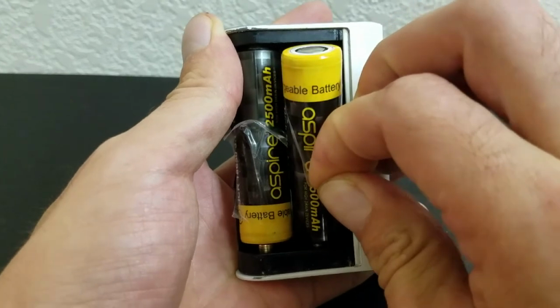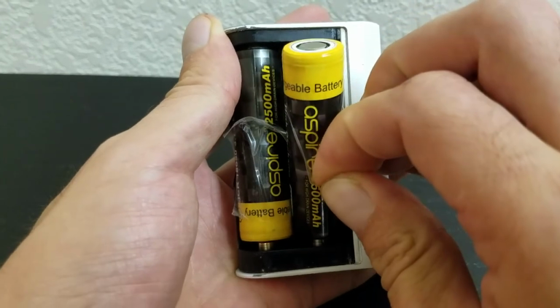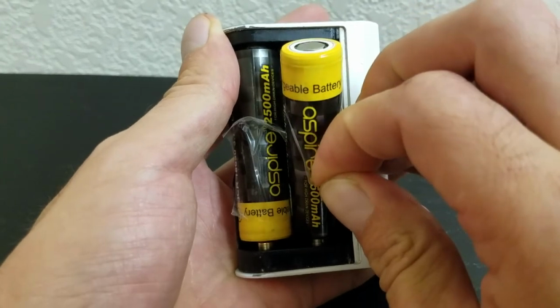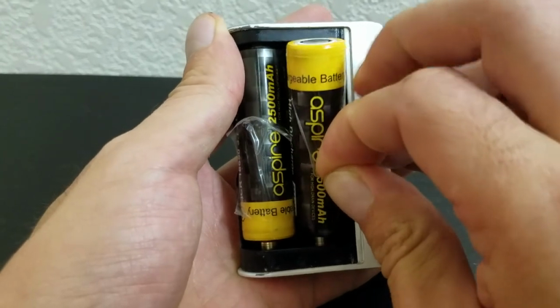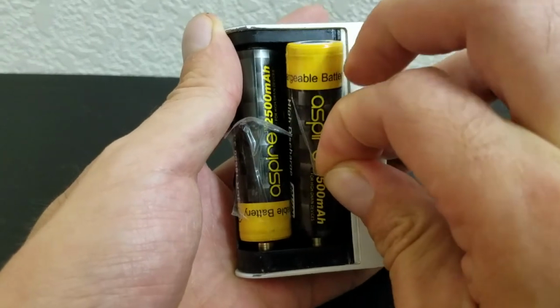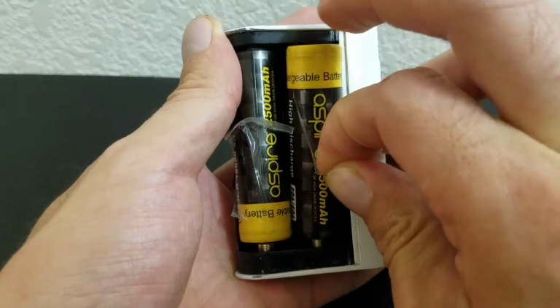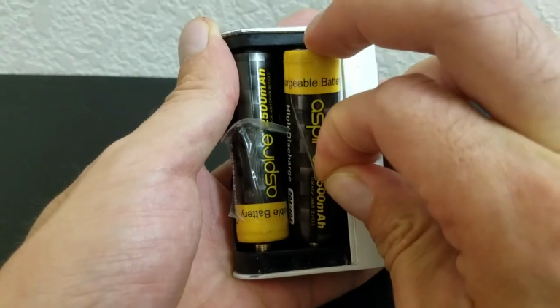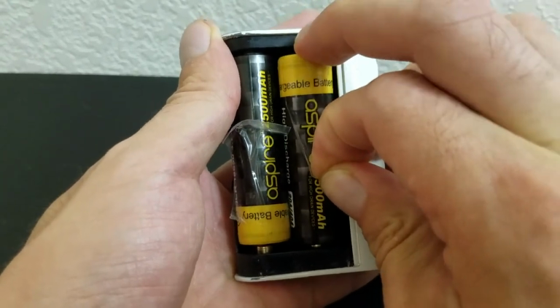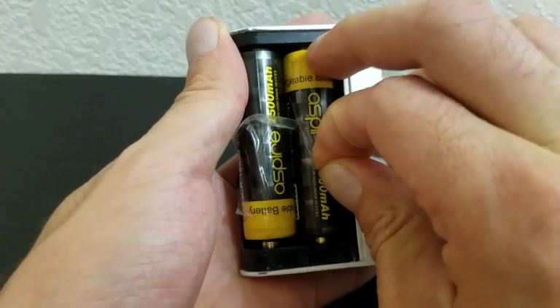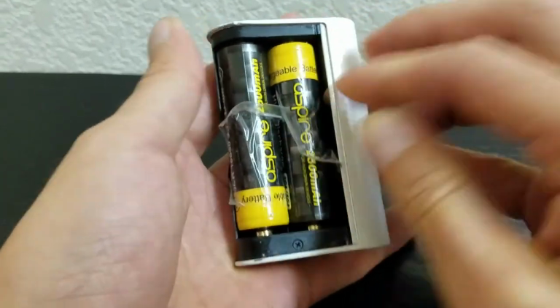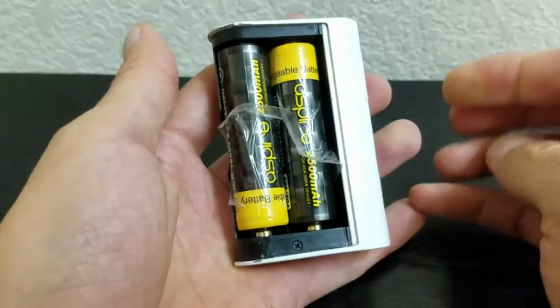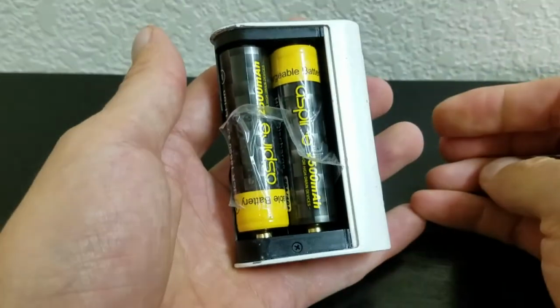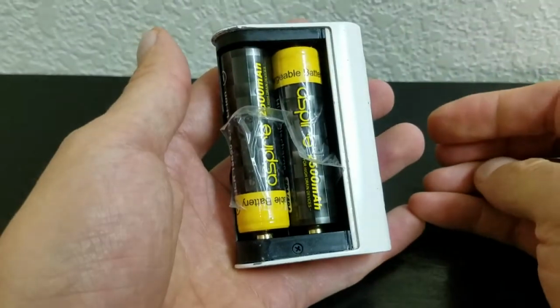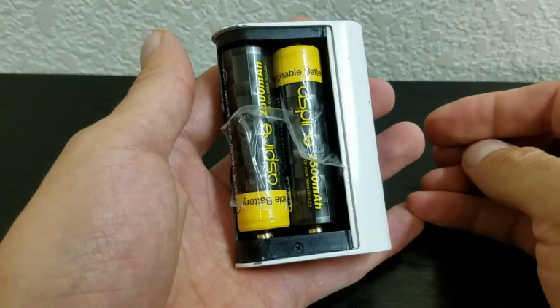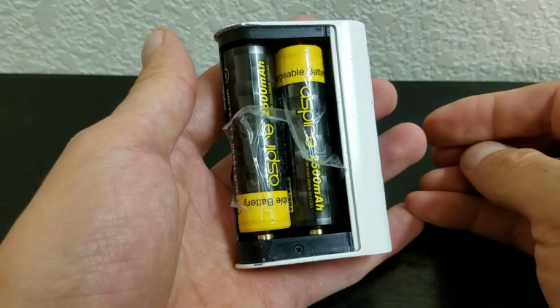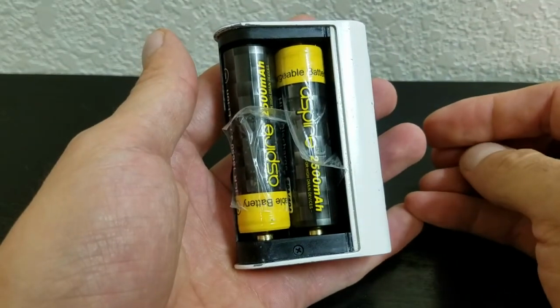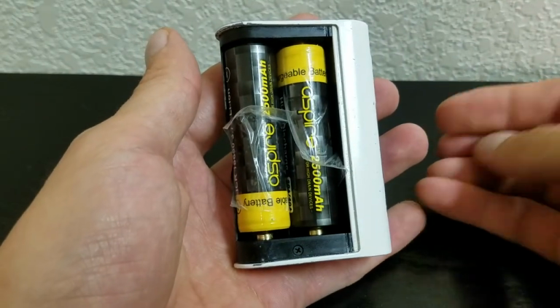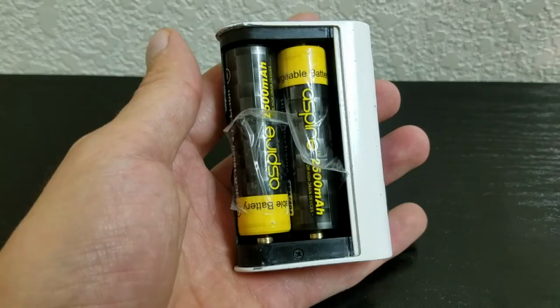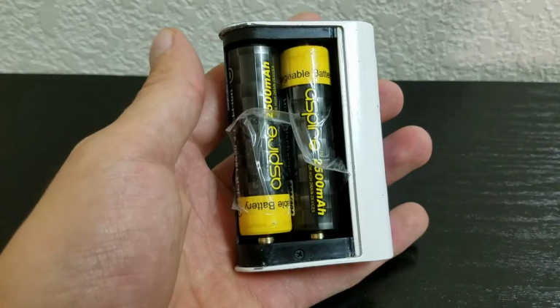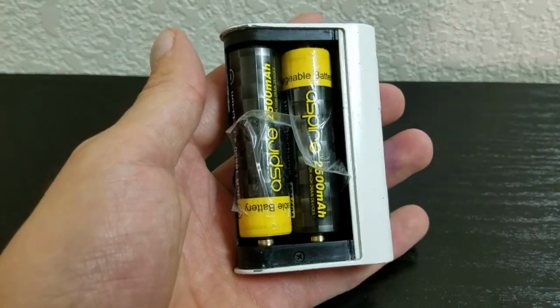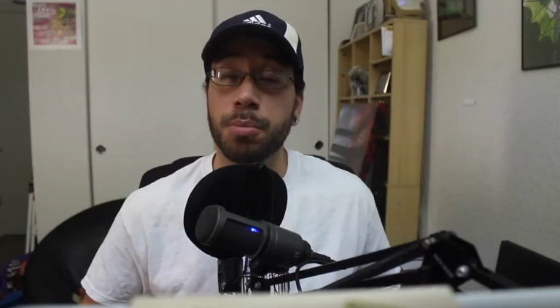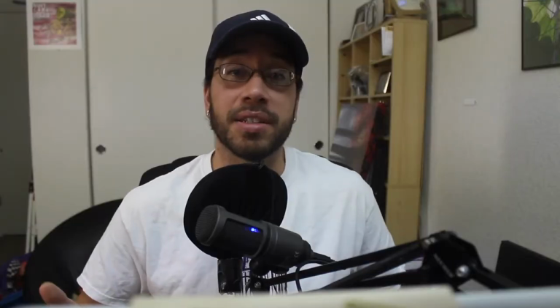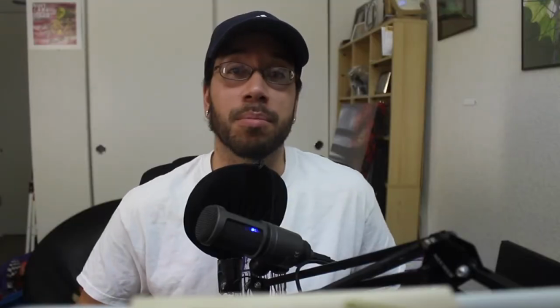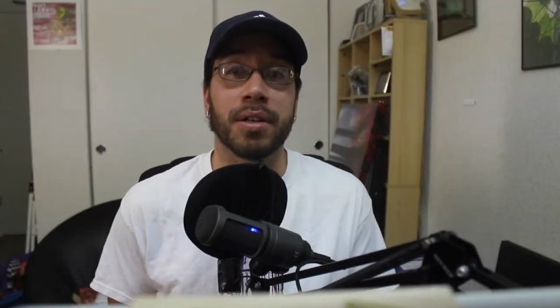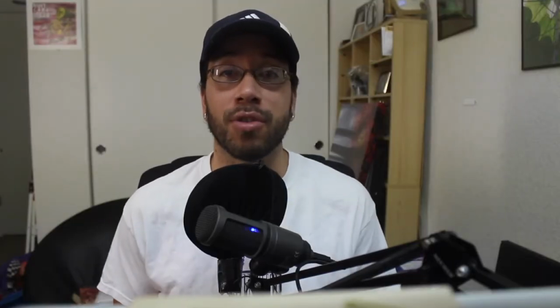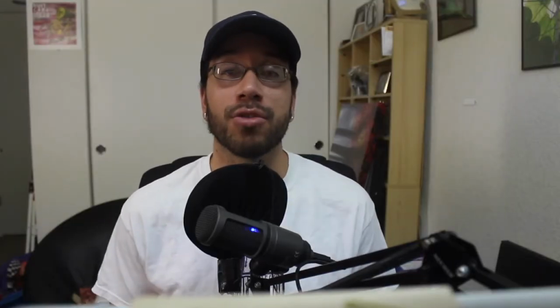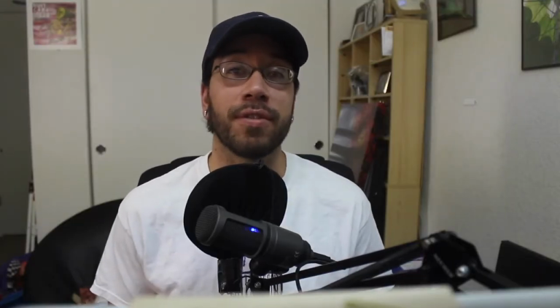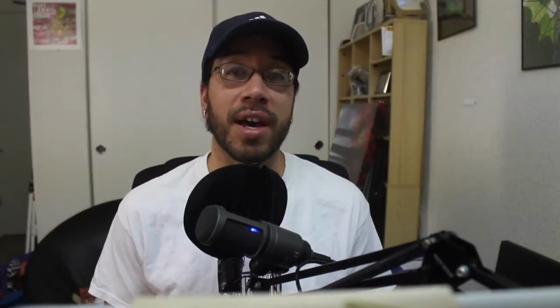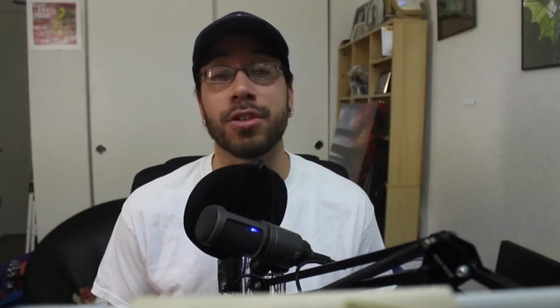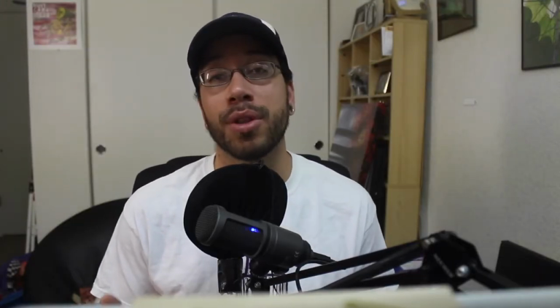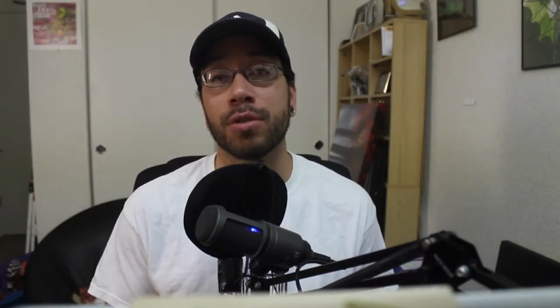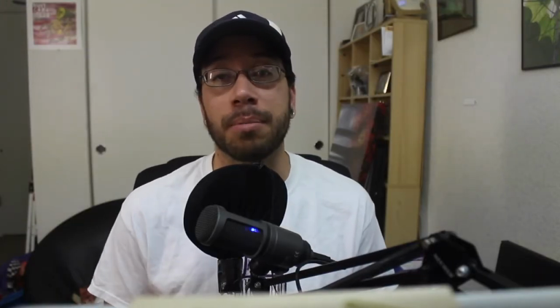I think you could also fold over the end of the tape onto itself so that you don't have to worry about the whole piece of tape getting stuck to the battery. Super basic, but a great trick if you've had issues with torn wraps.